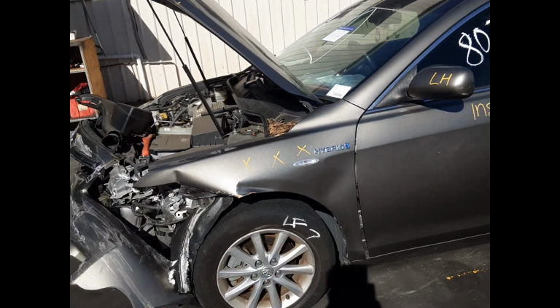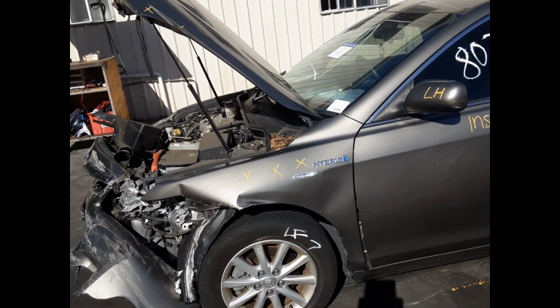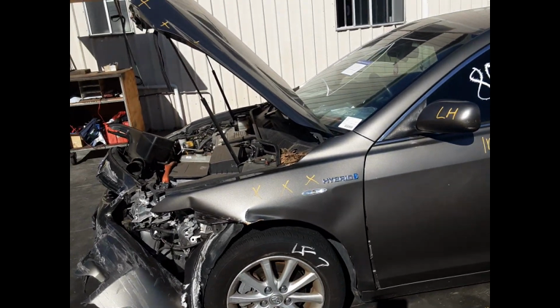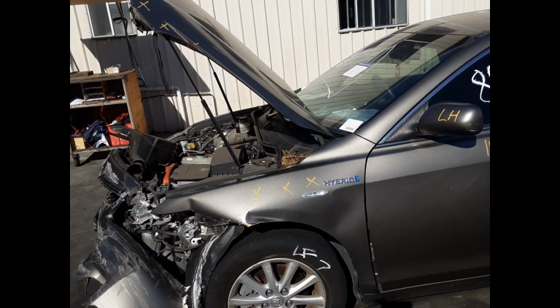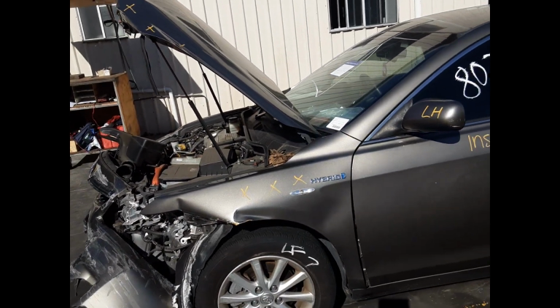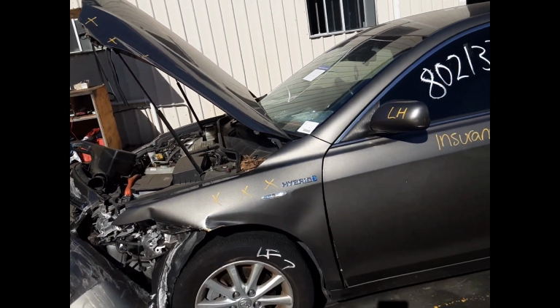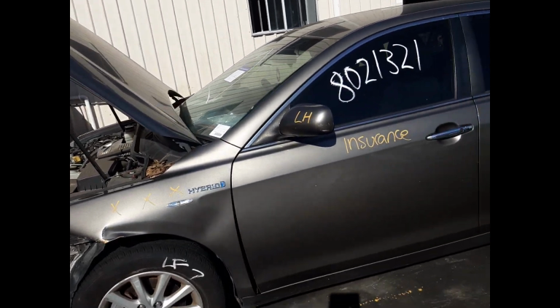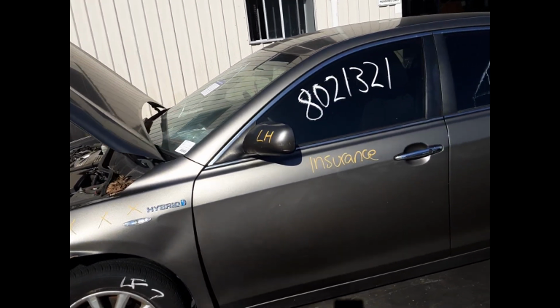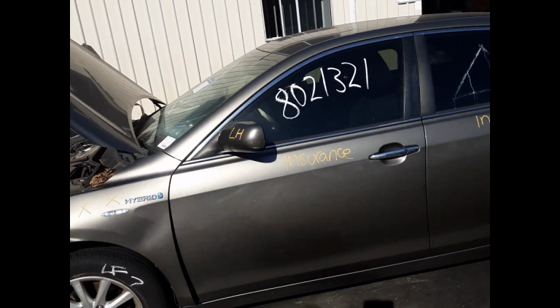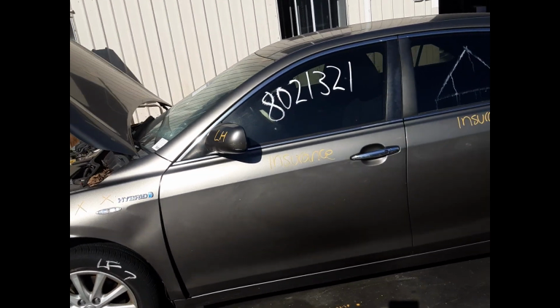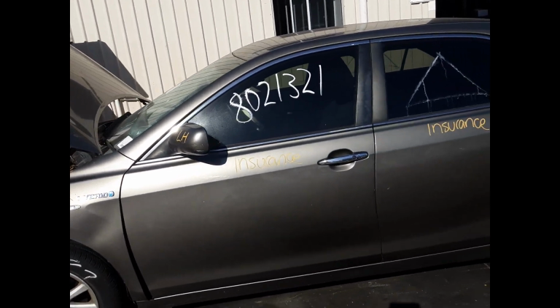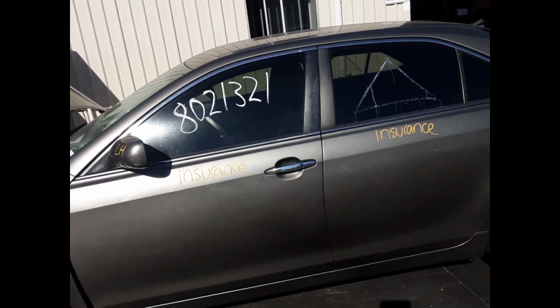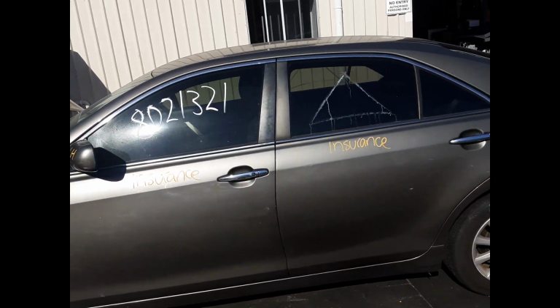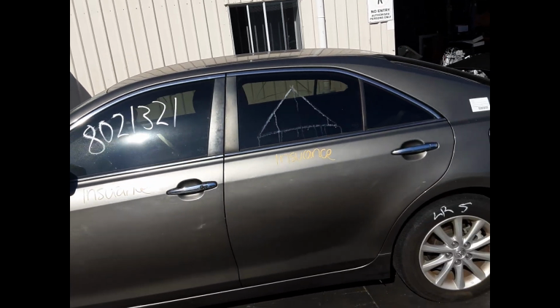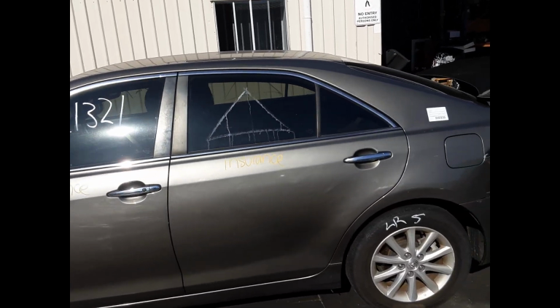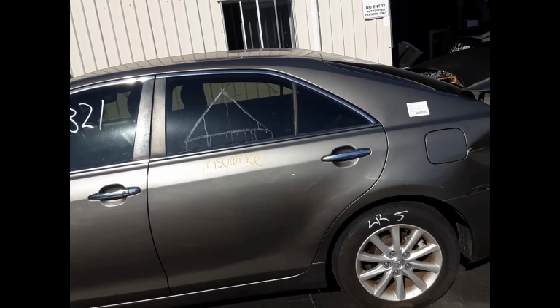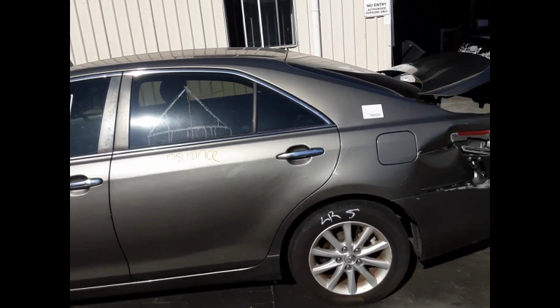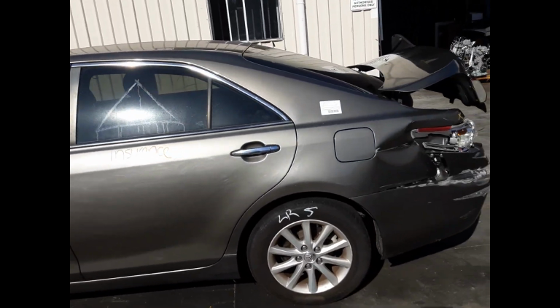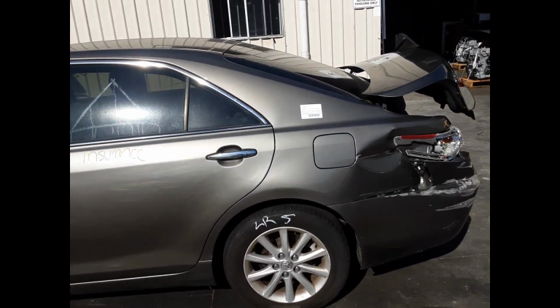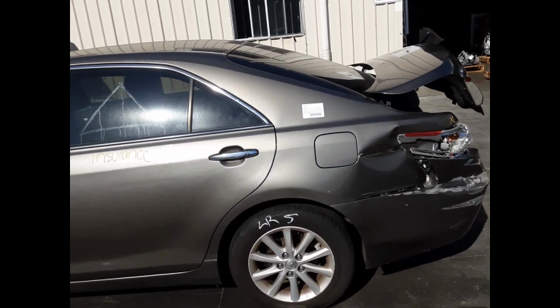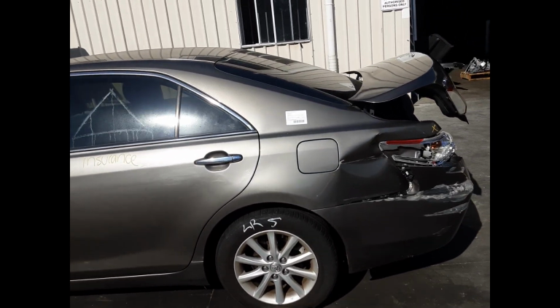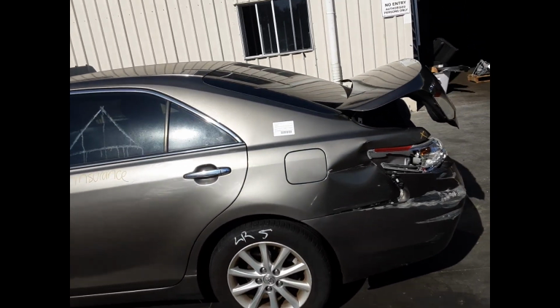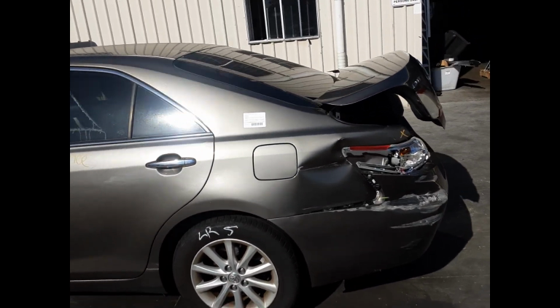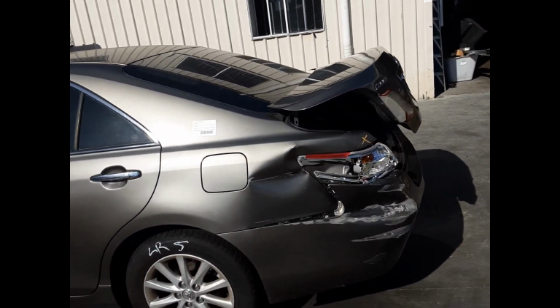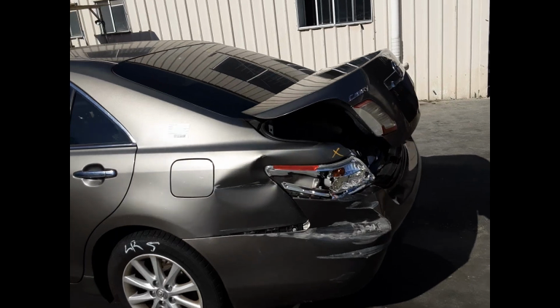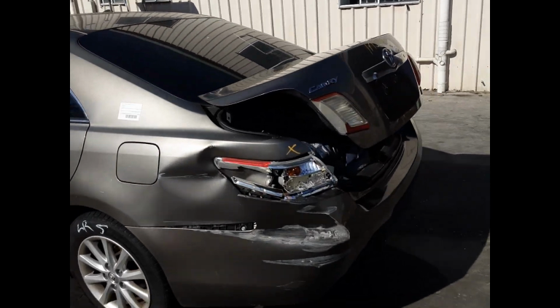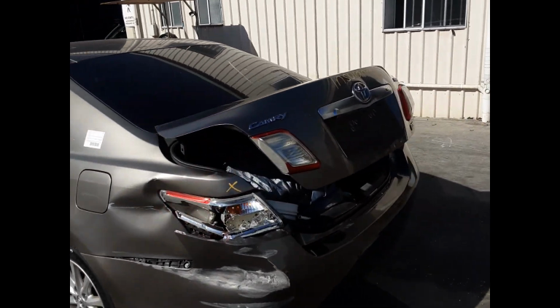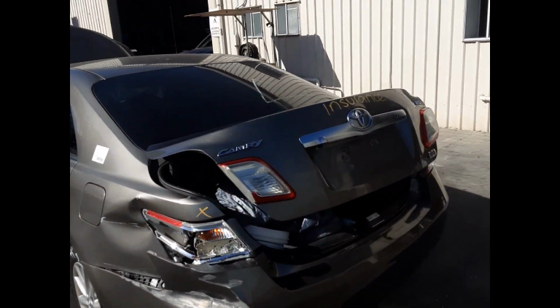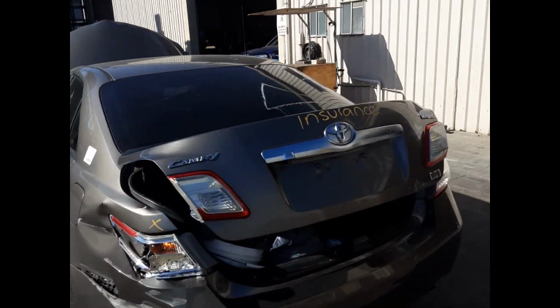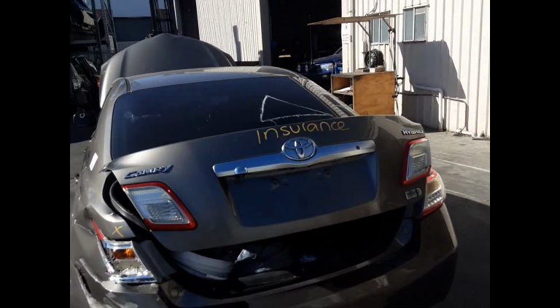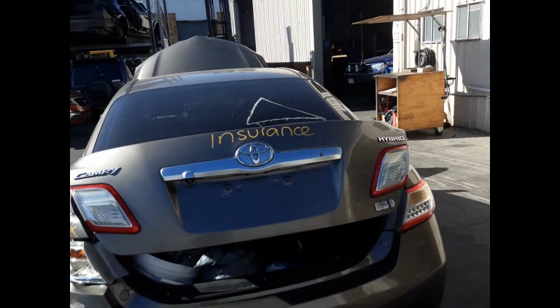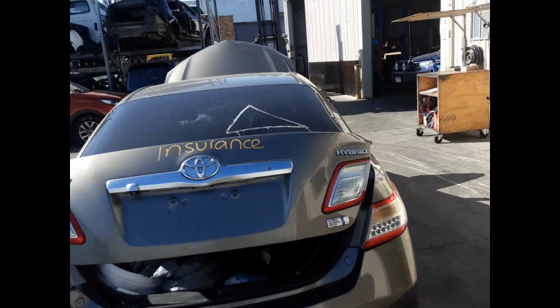Left front 16 inch black alloy mag and tyre. Left front door mirror. Left front door, no dents. Left rear door, no dents. Left rear 16 inch black alloy mag and tyre. Left rear boot lid, no dents.